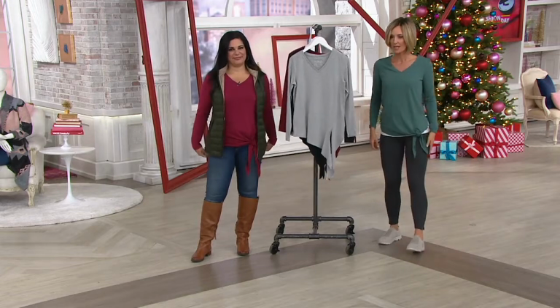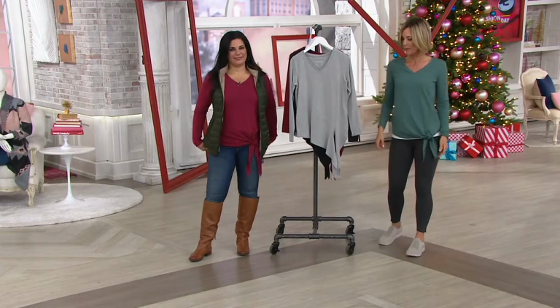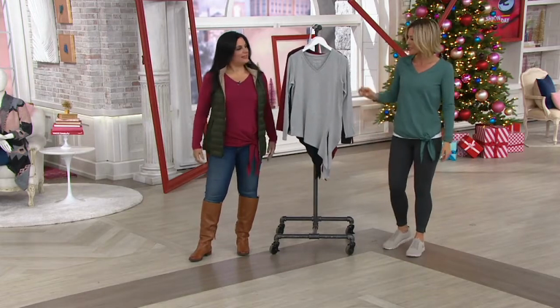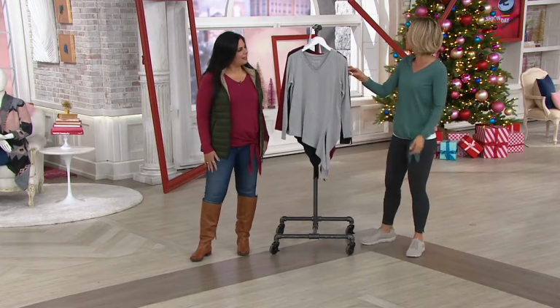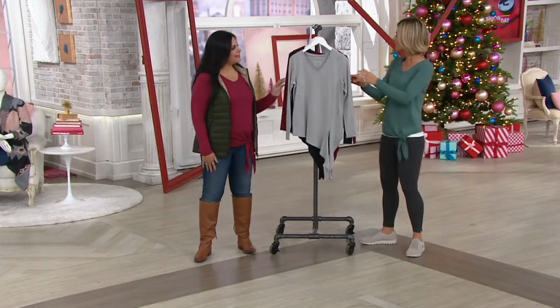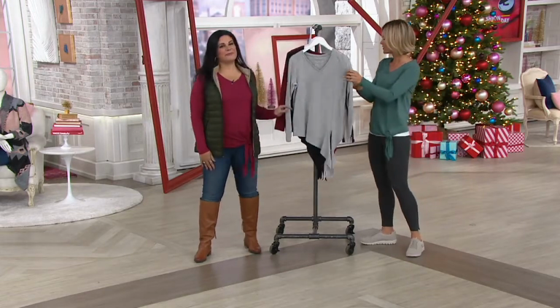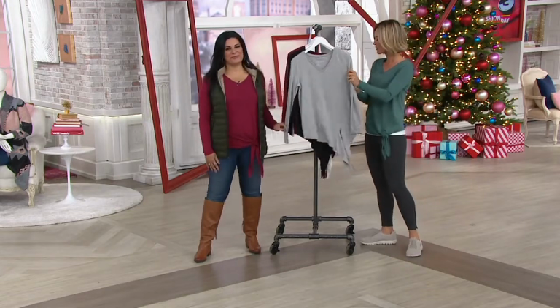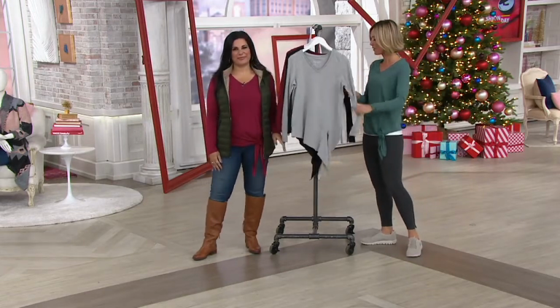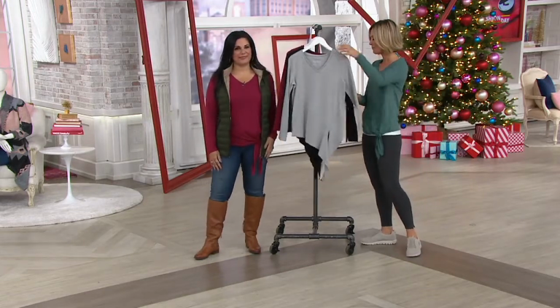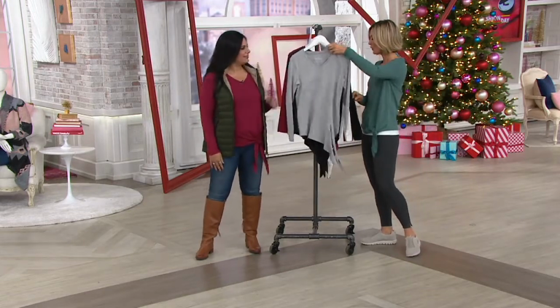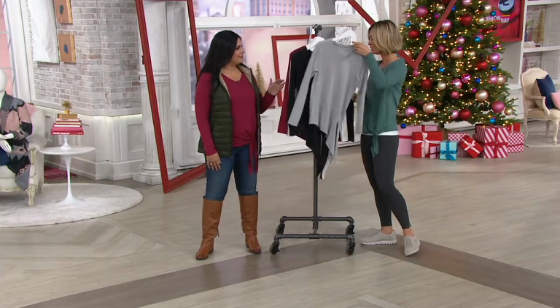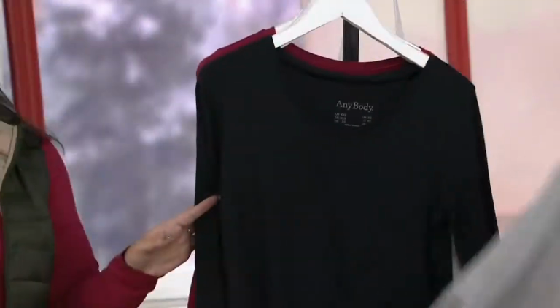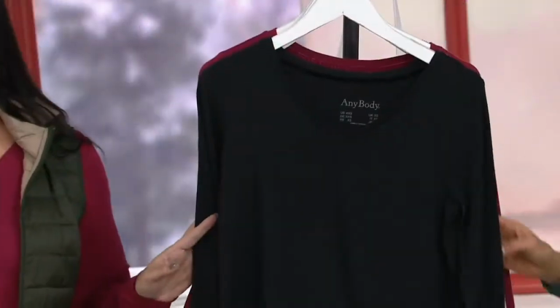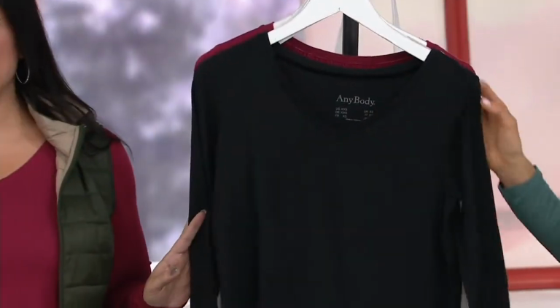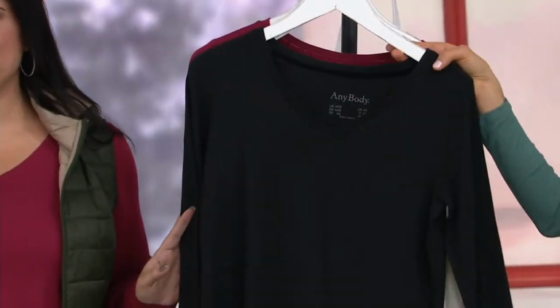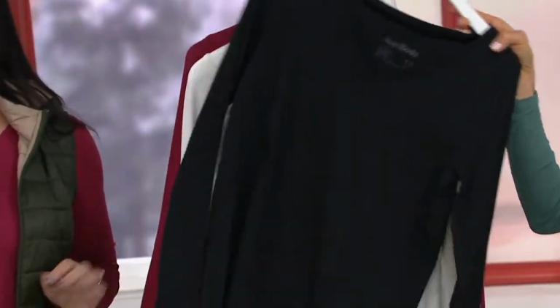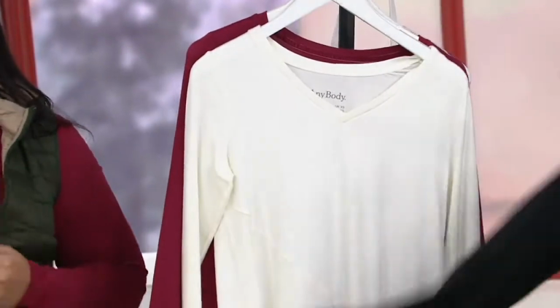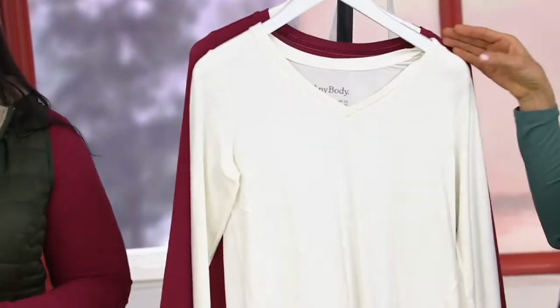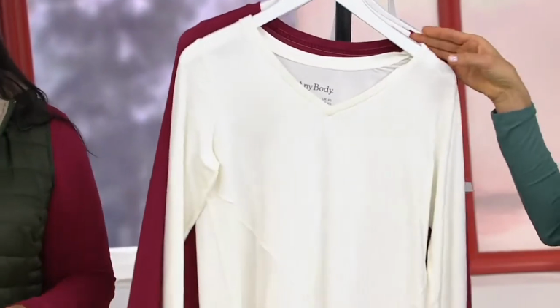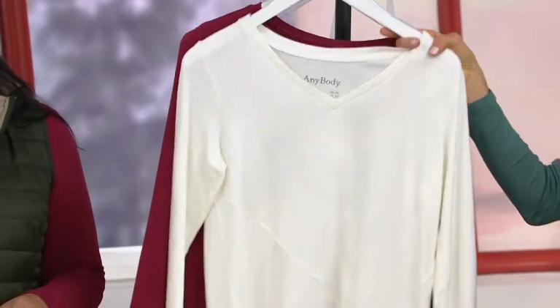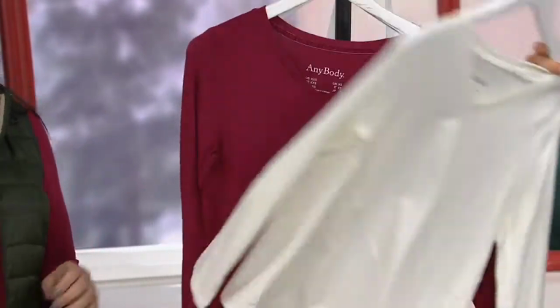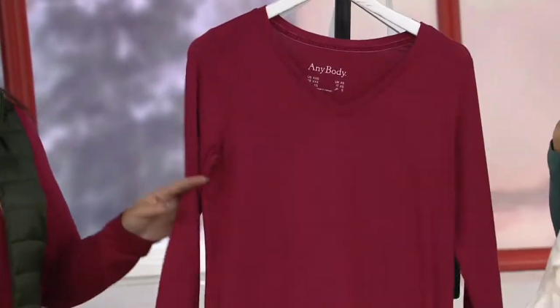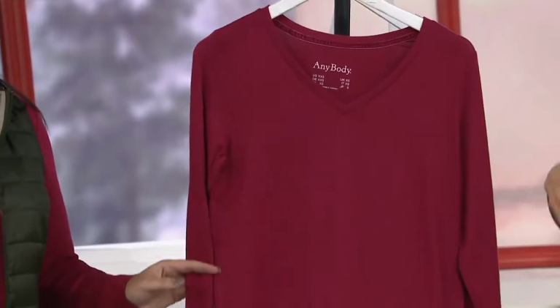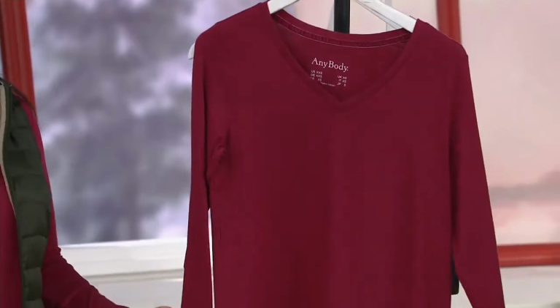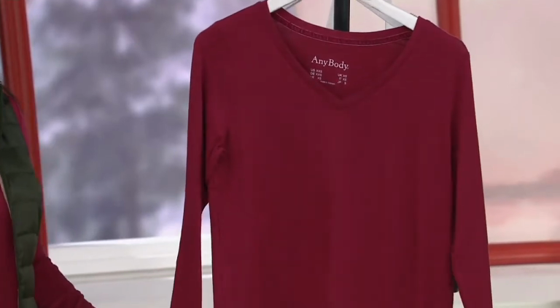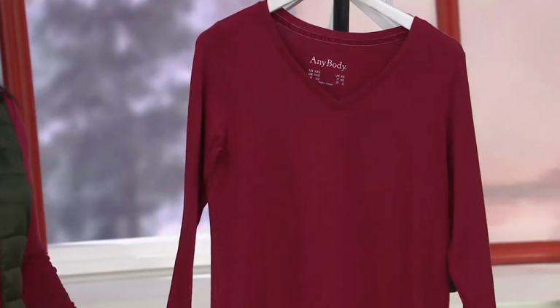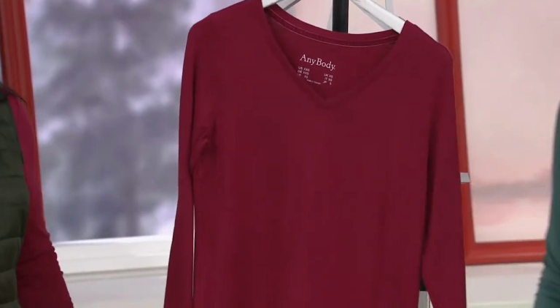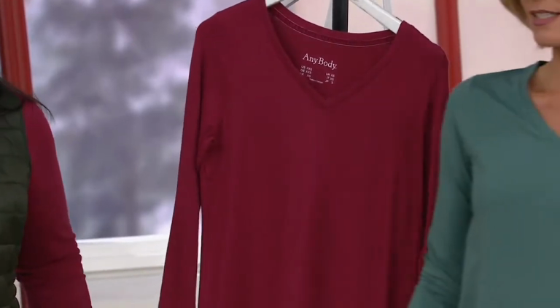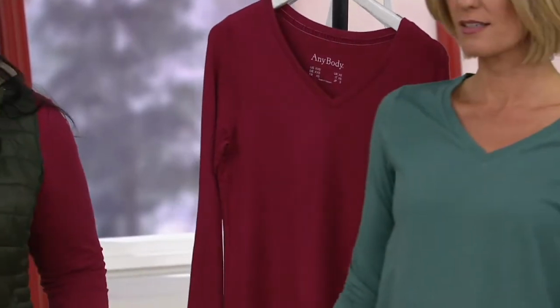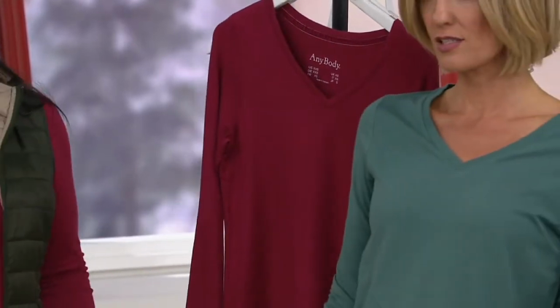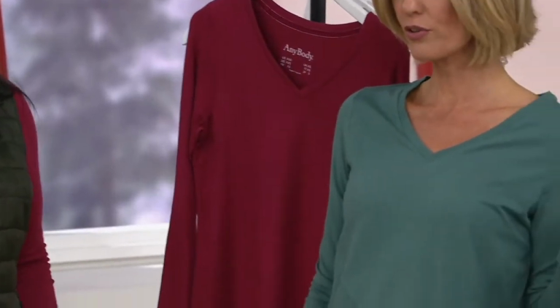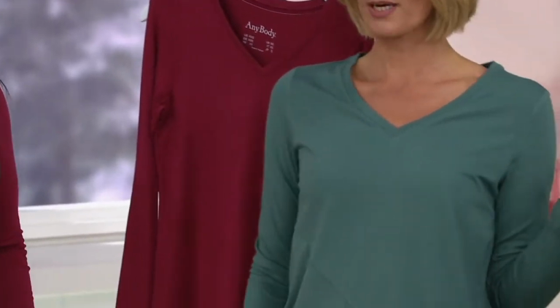Kind of like the pants that I love so much. Here are your colors: heather gray — only order of the year, by the way — black, cream, that is berry red, and this is silver pine.